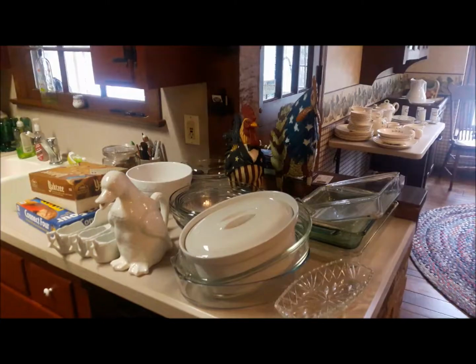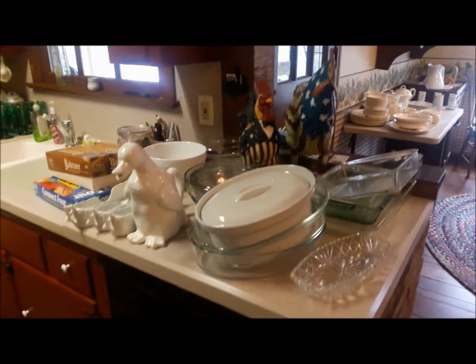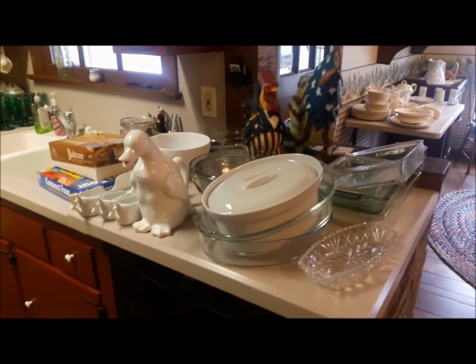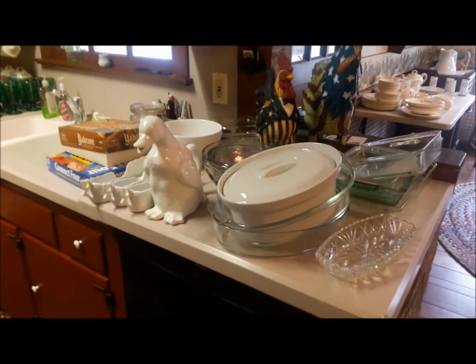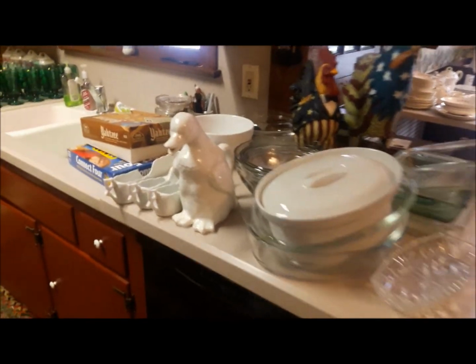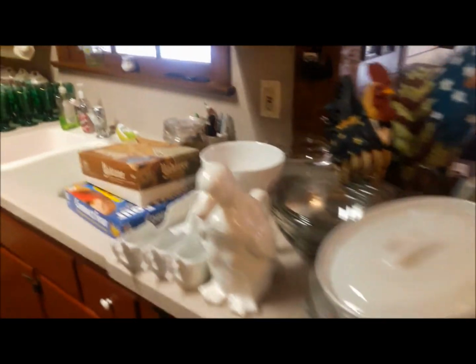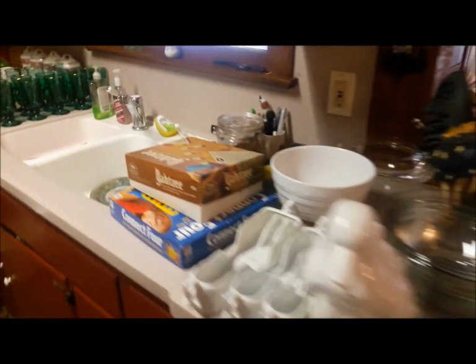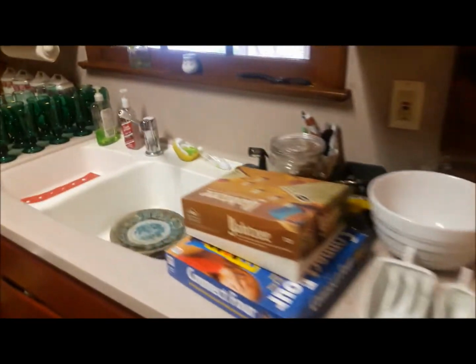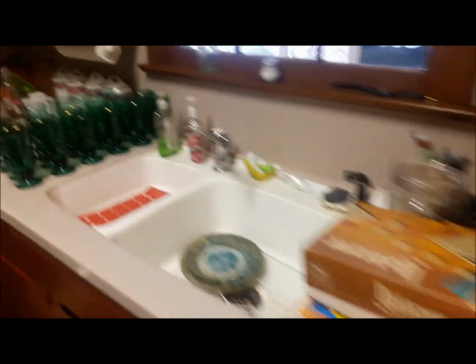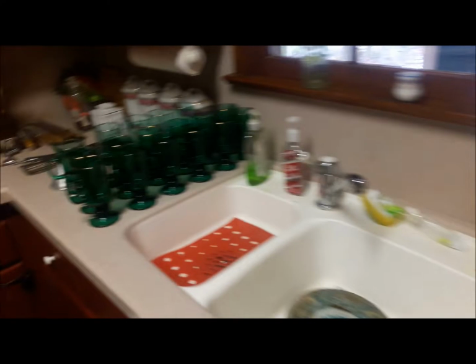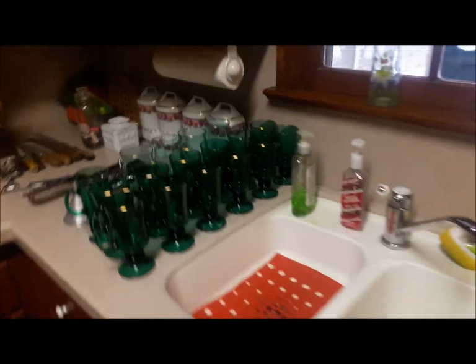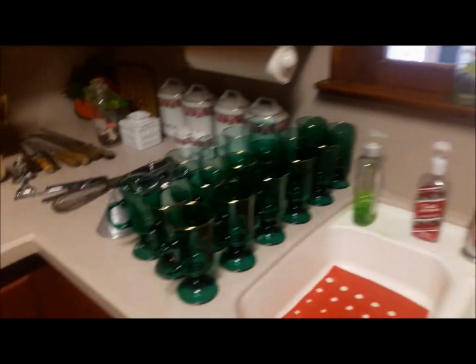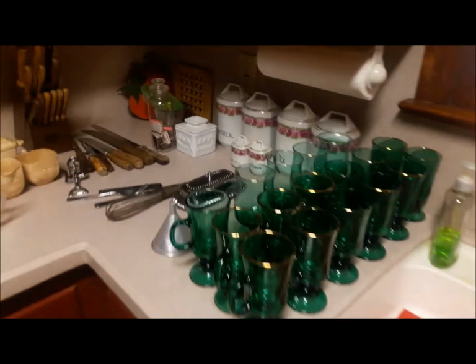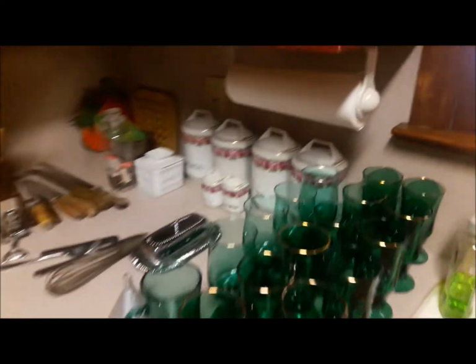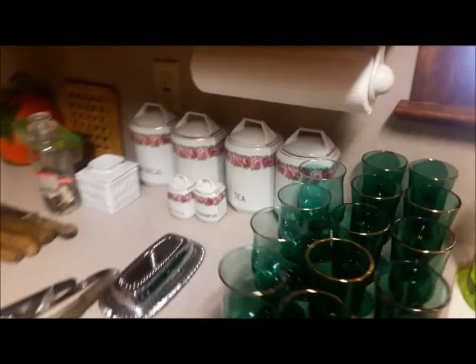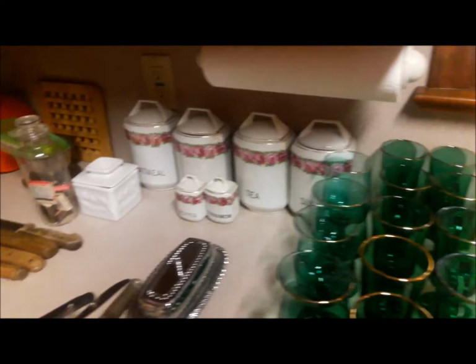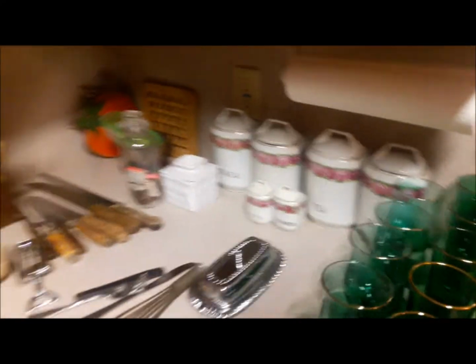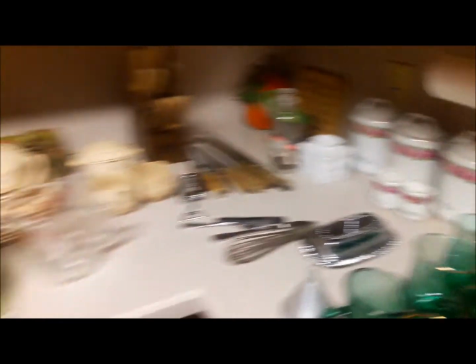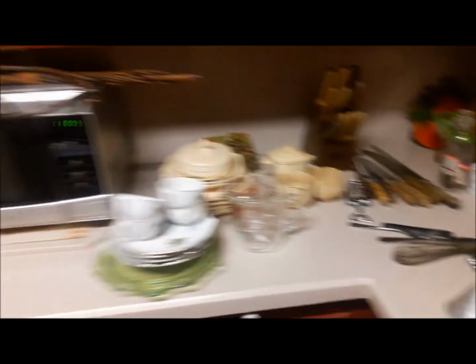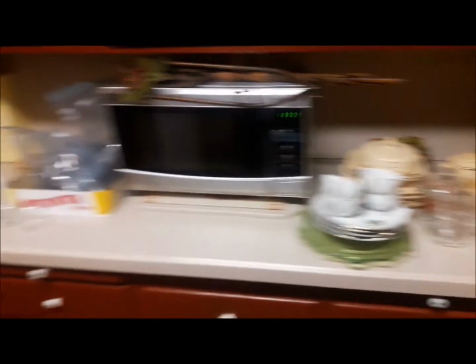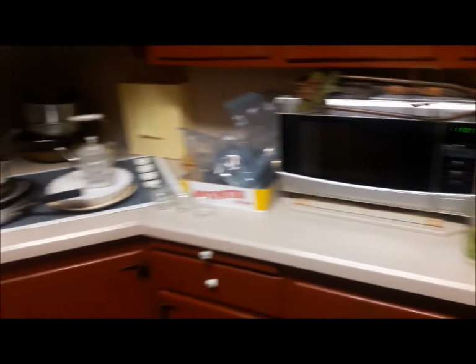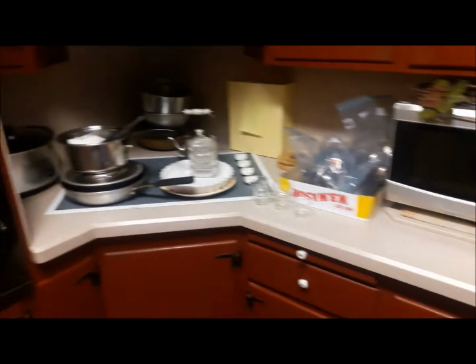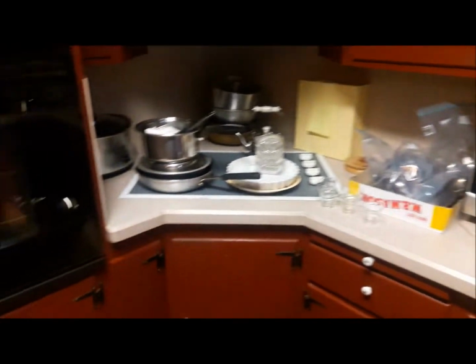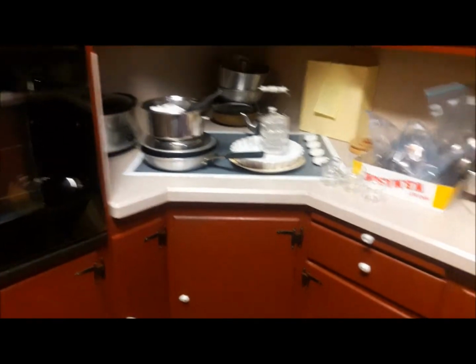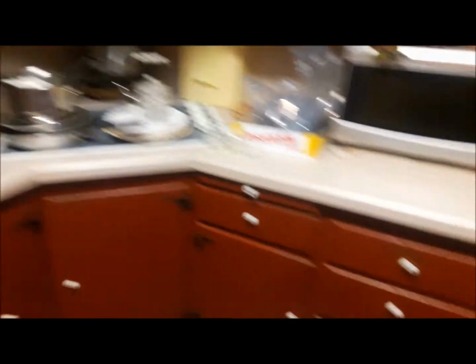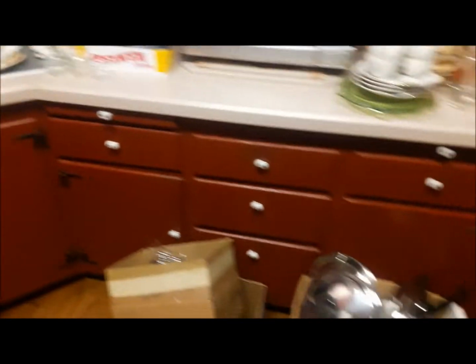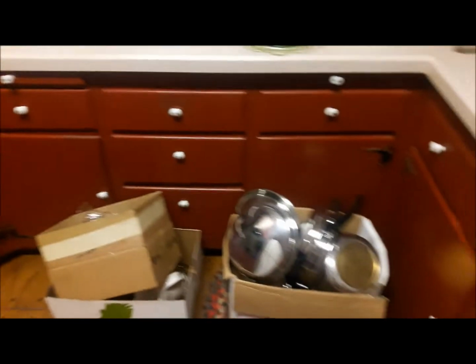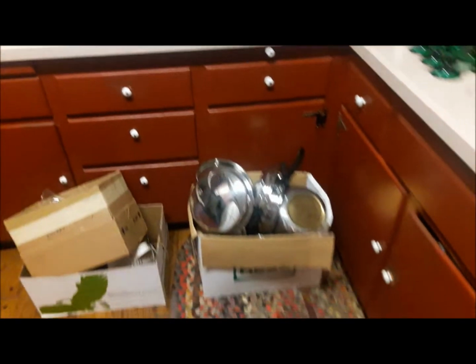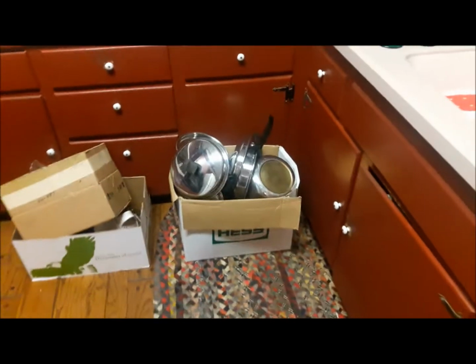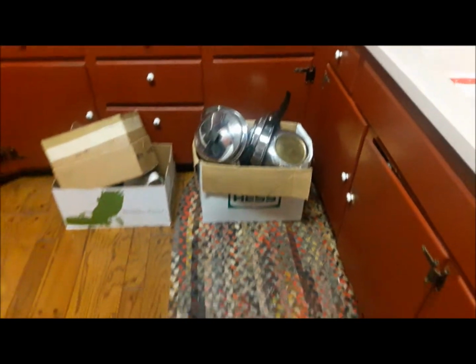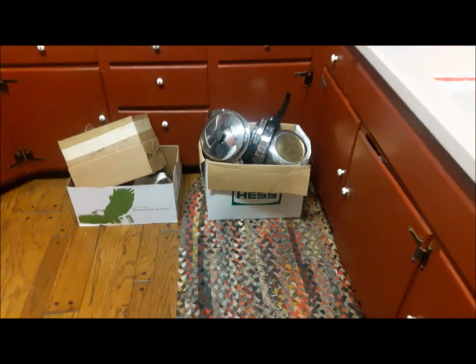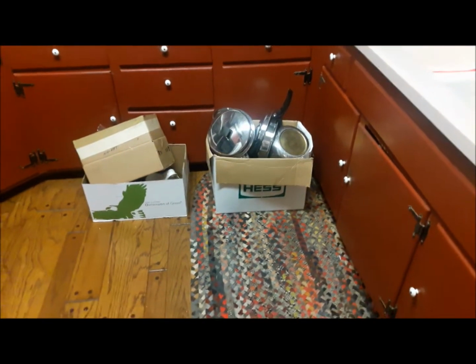We are still setting up in the kitchen but you can see it is full of all of the fabulous items that you would want to find in a kitchen. The kitchen cabinets have pots and pans and a couple of small appliances as well.